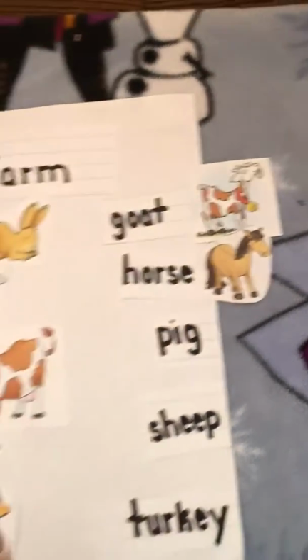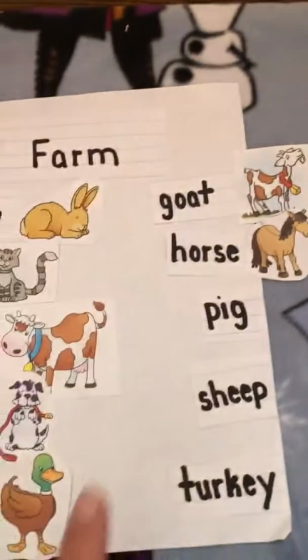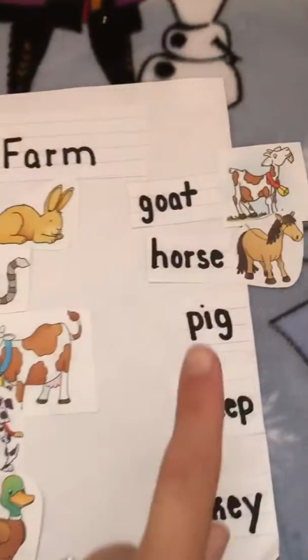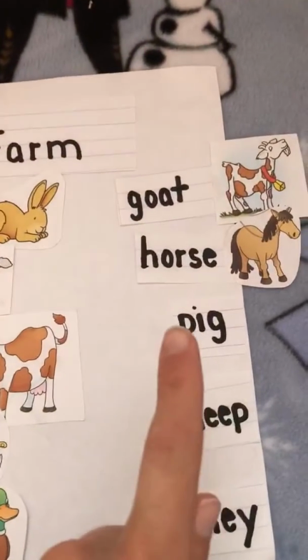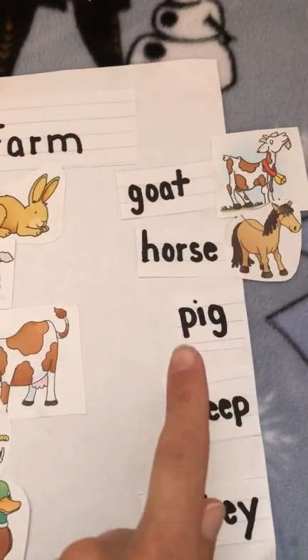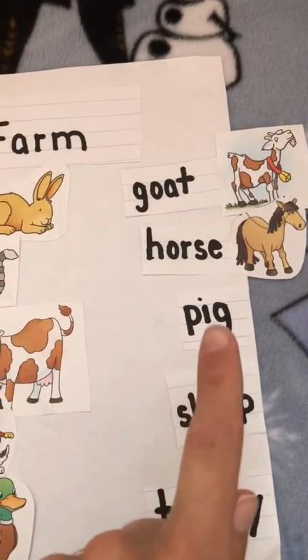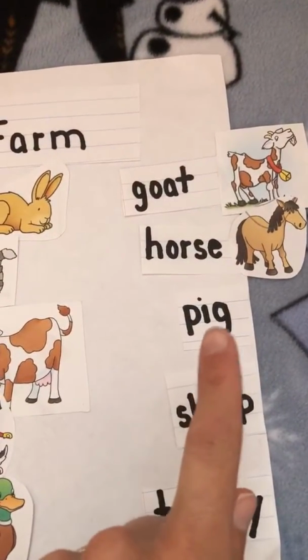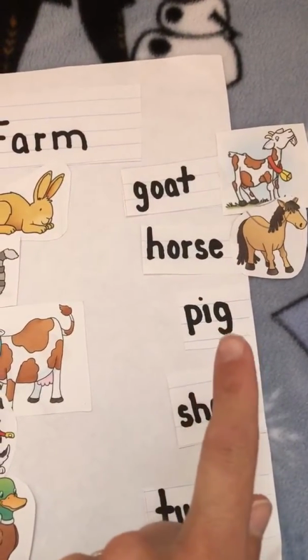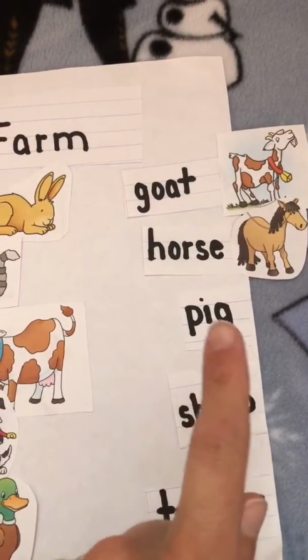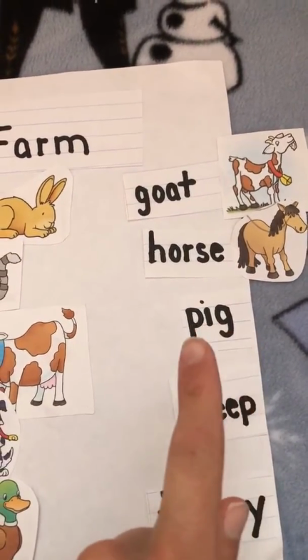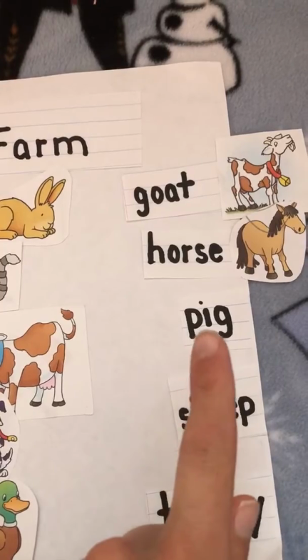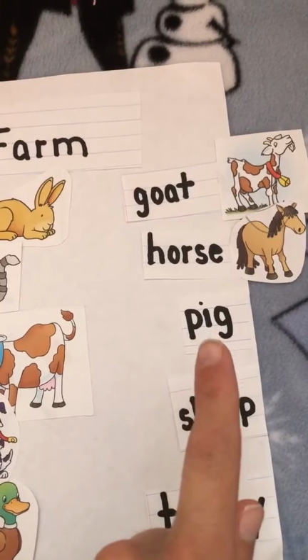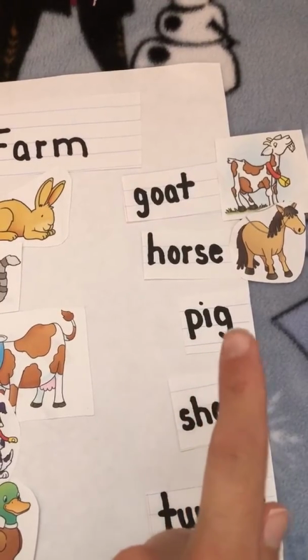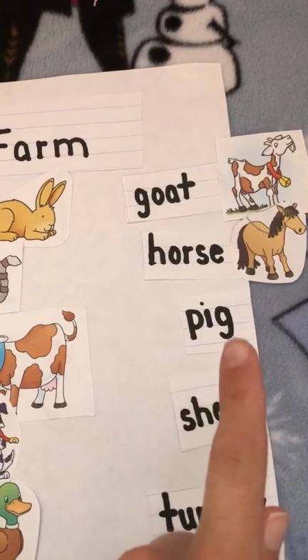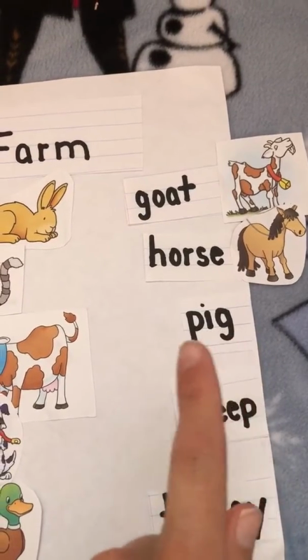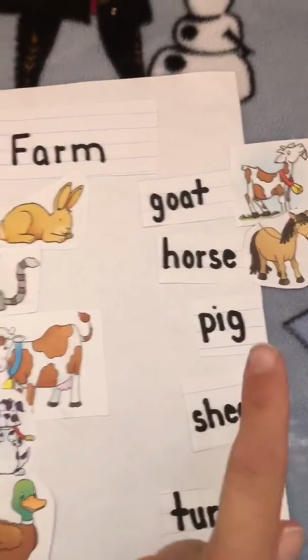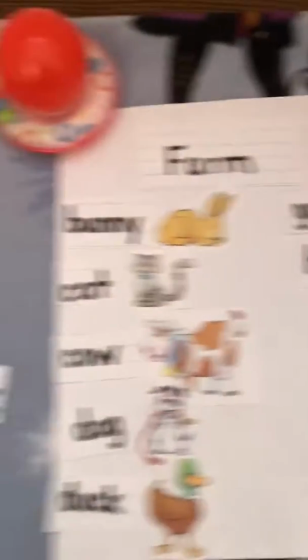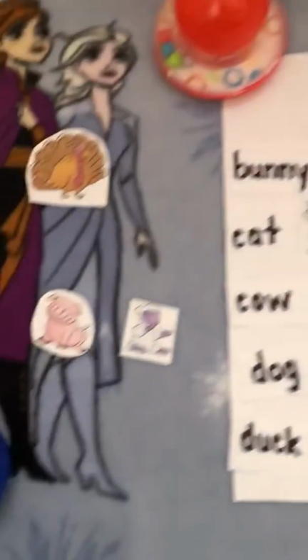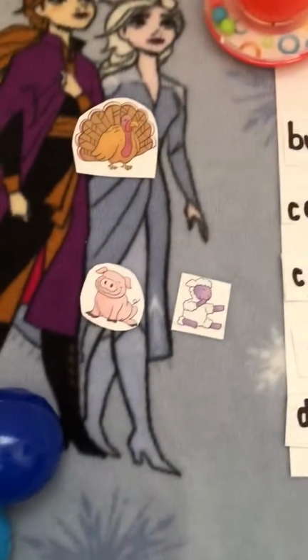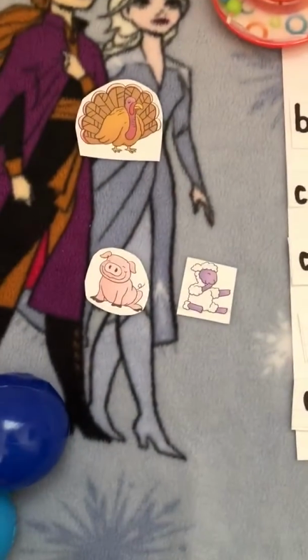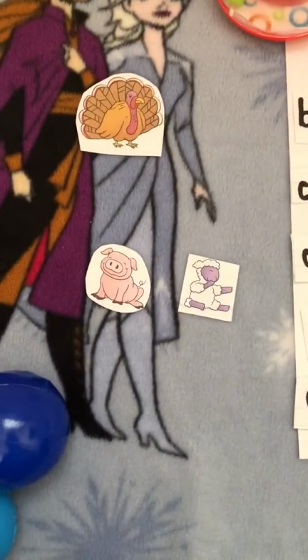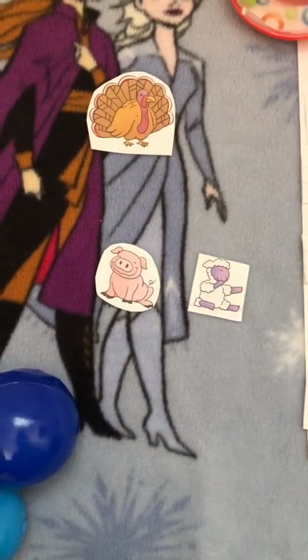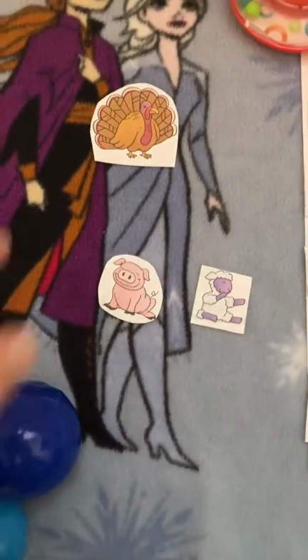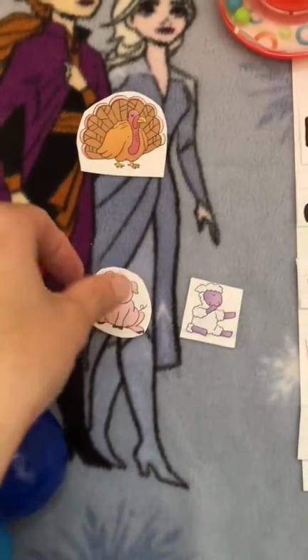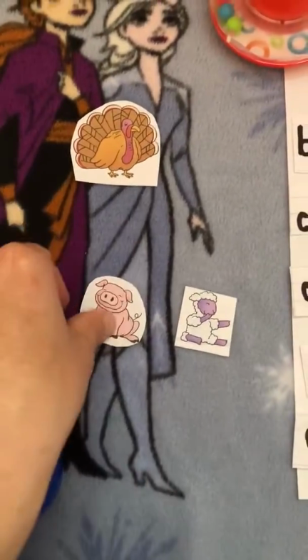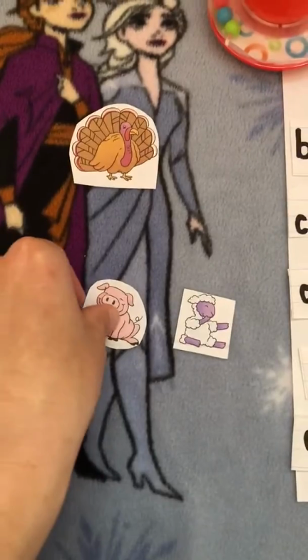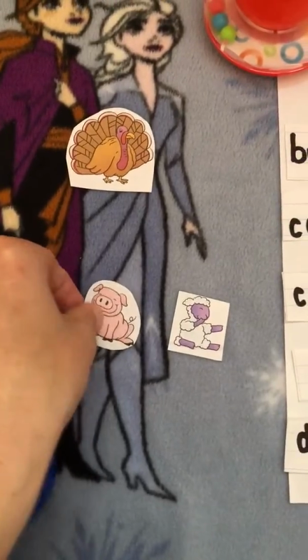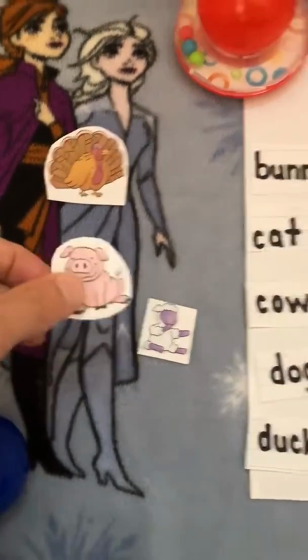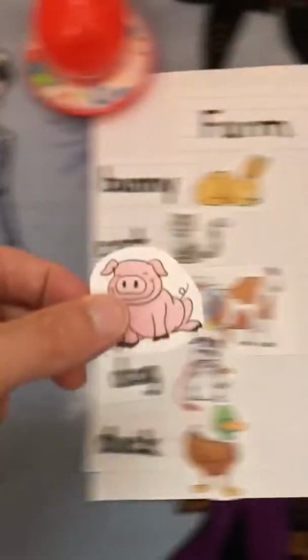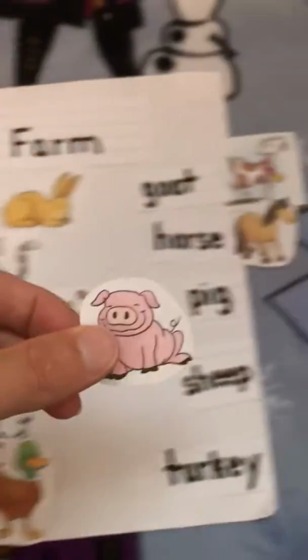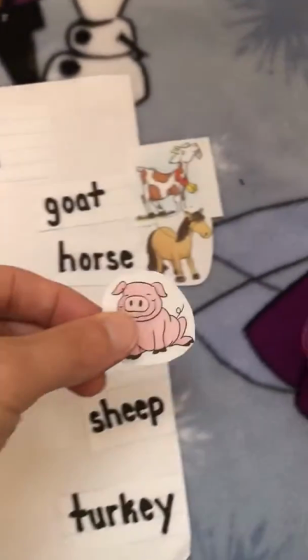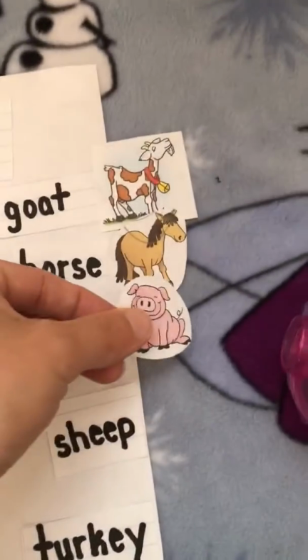Next is p-i-g, pig. Where's the pig? Oink, oink. Here I am.